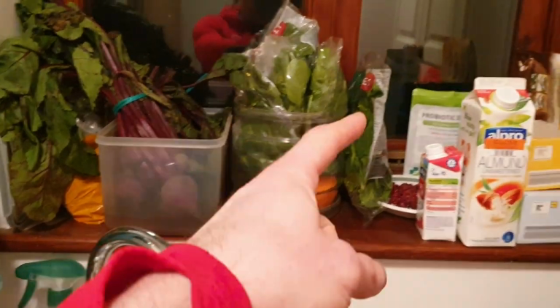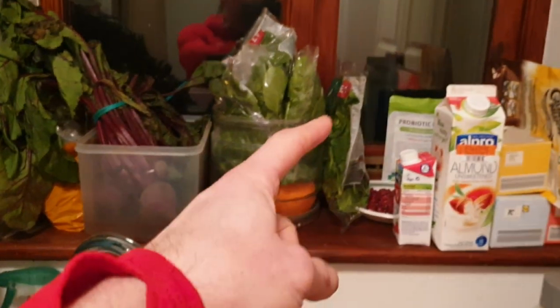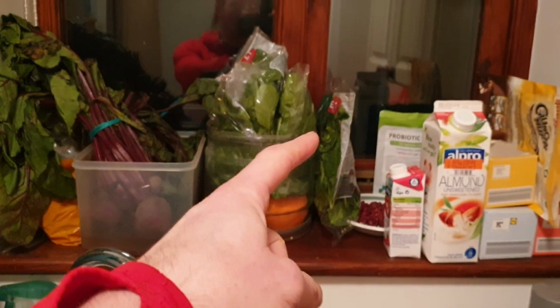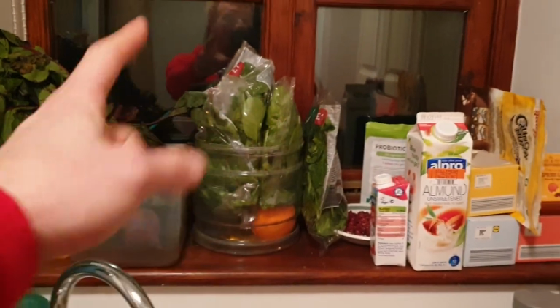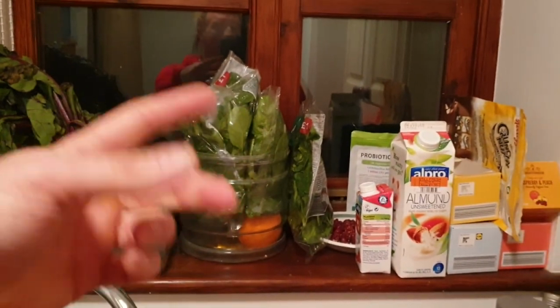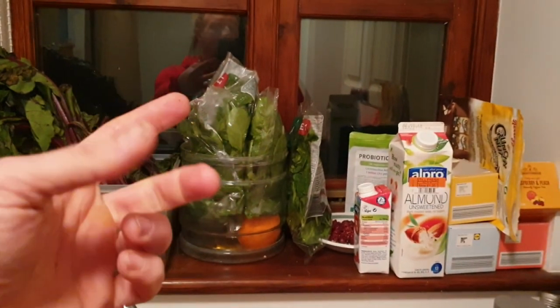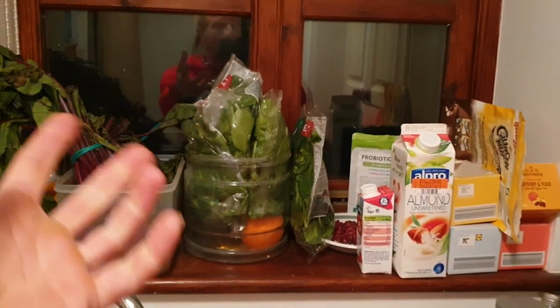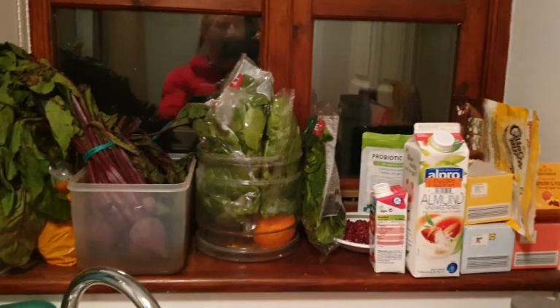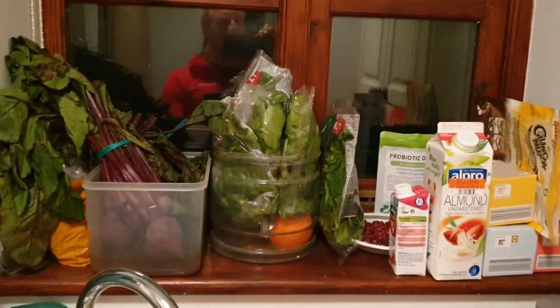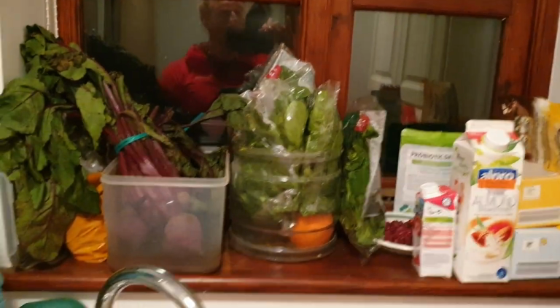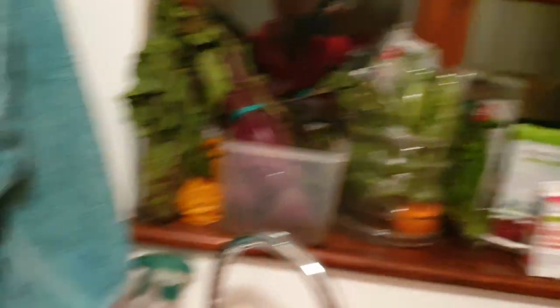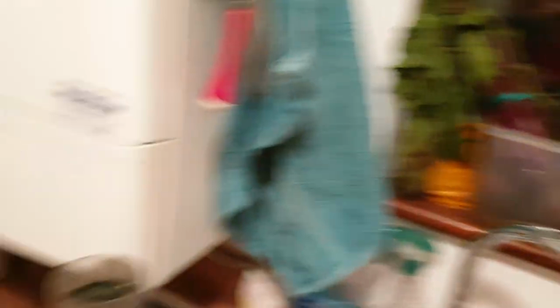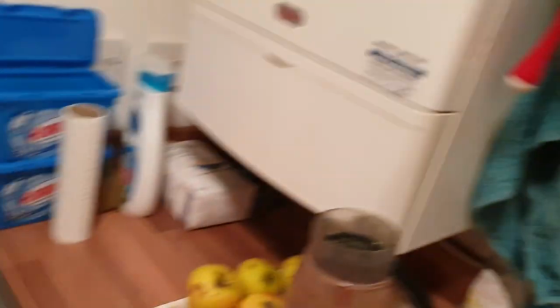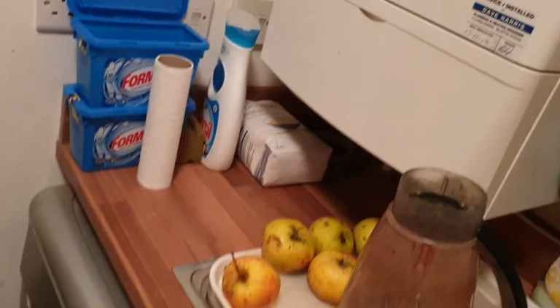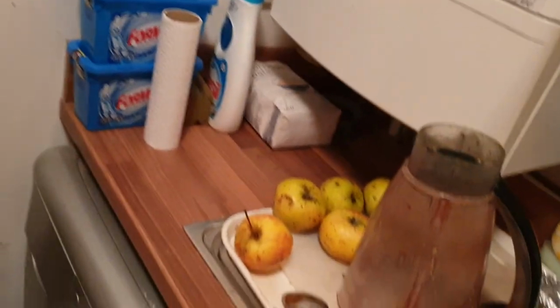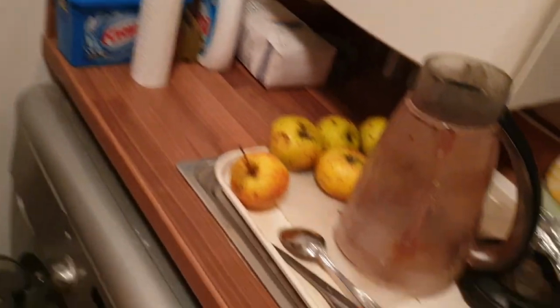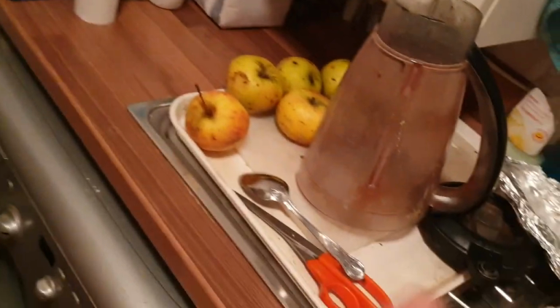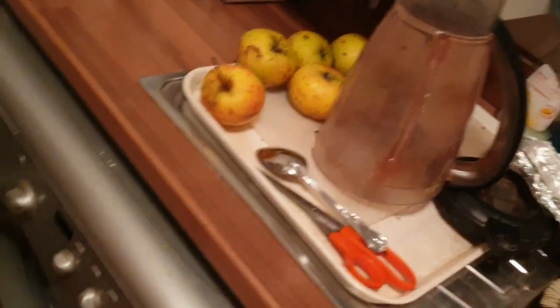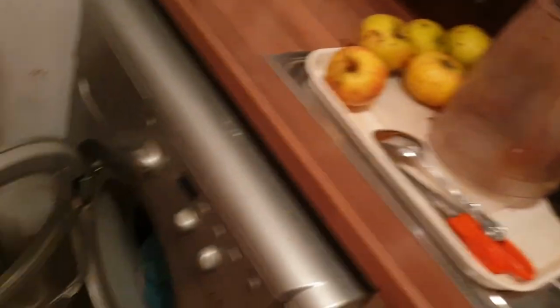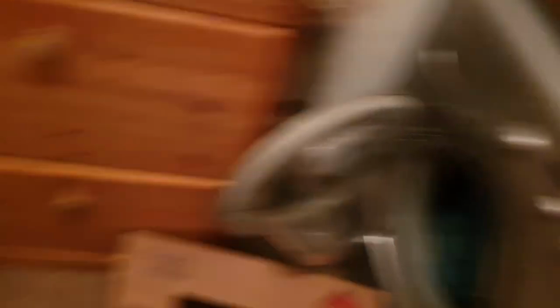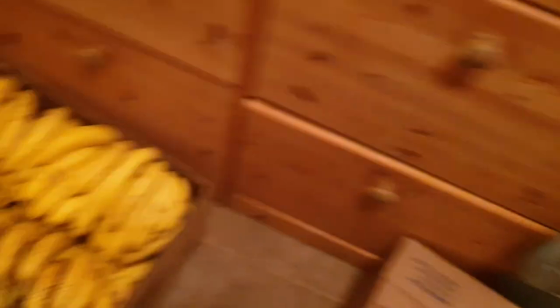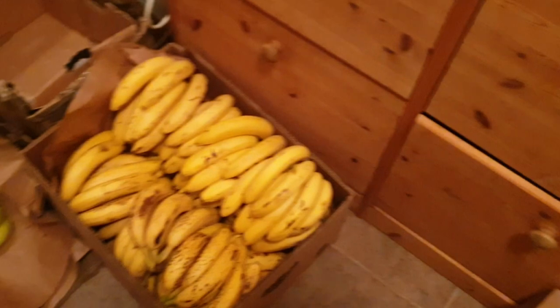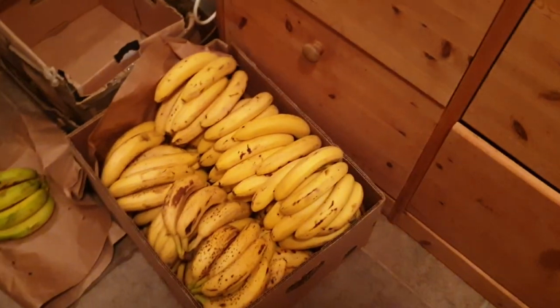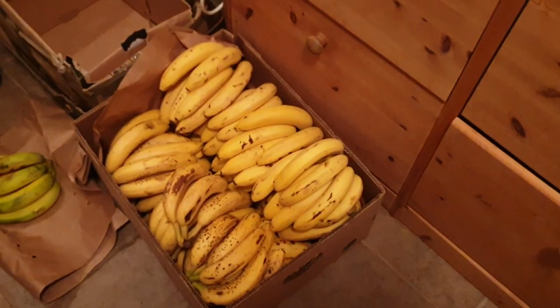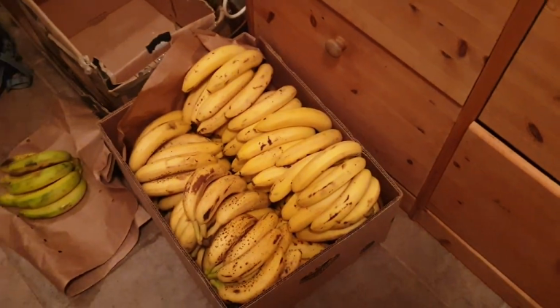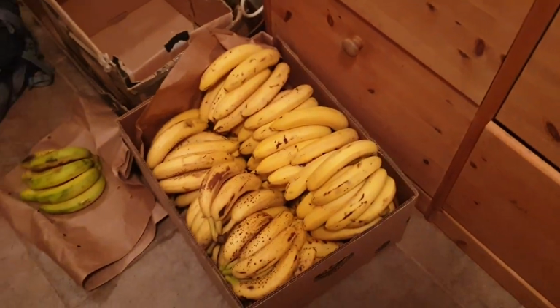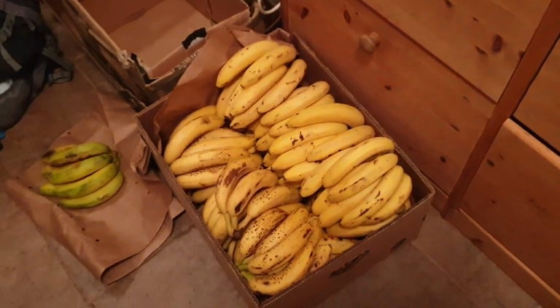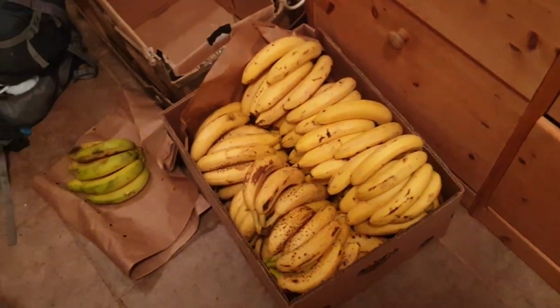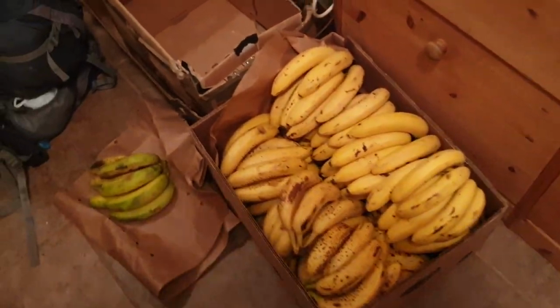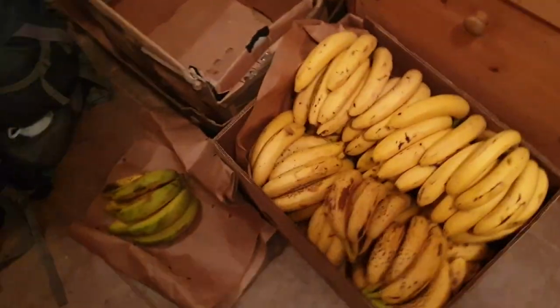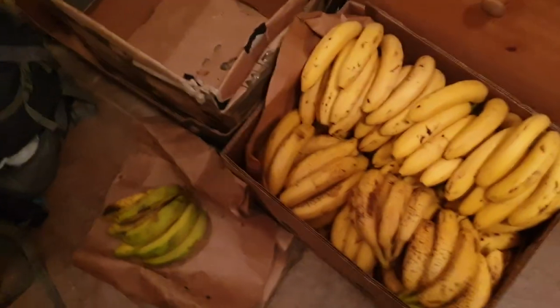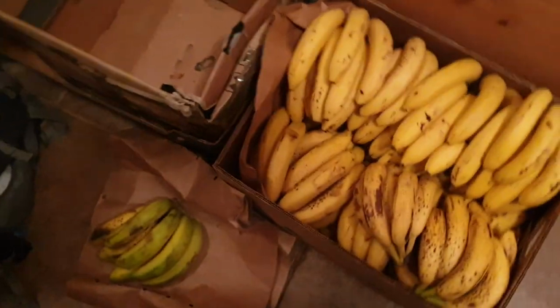The spinach is in the window because it's cold in the window. There's some apples and stuff. But look, this is what I wanted to show you — my banana stash.